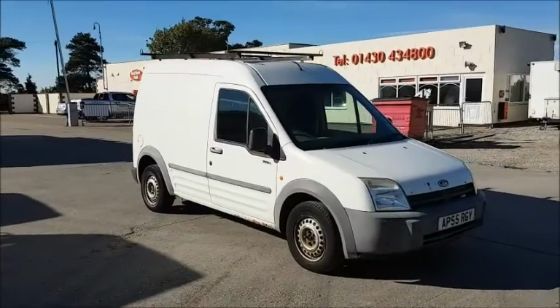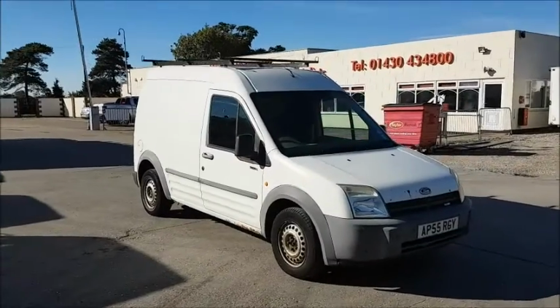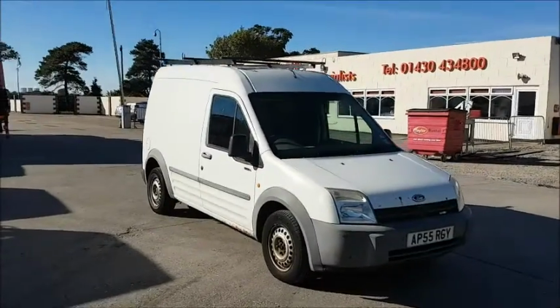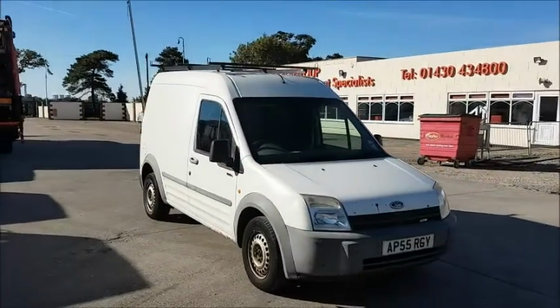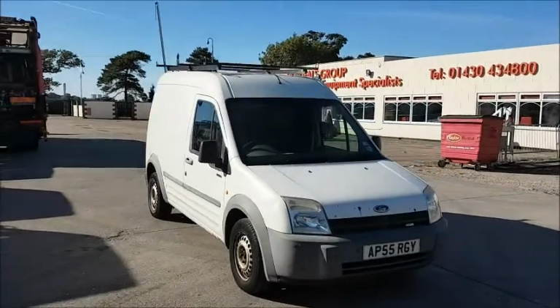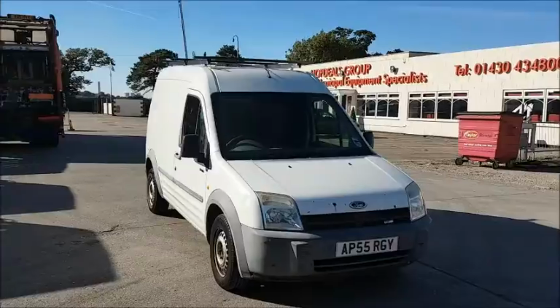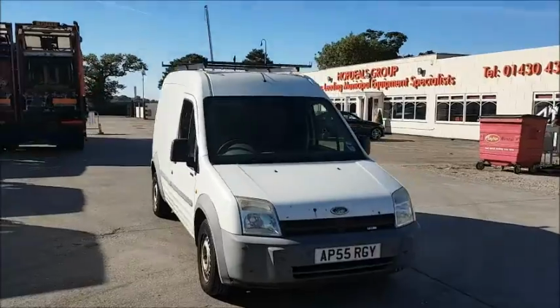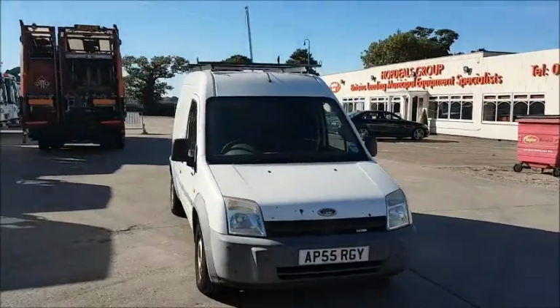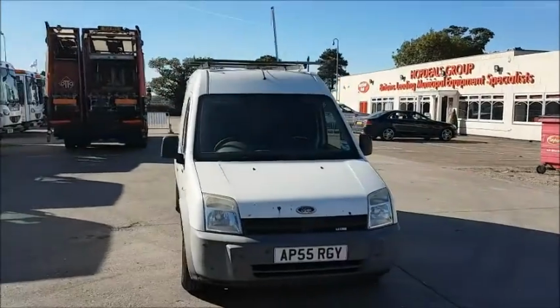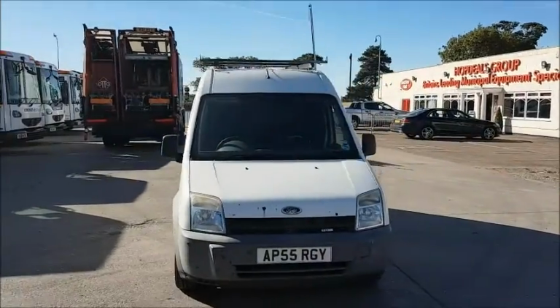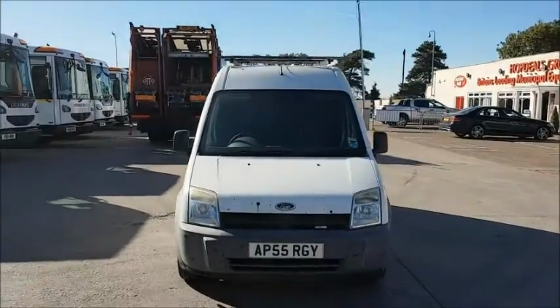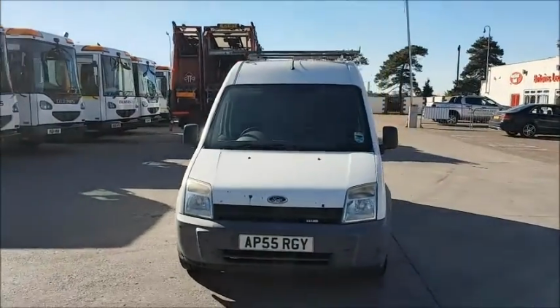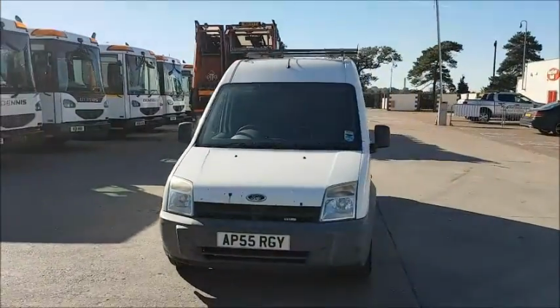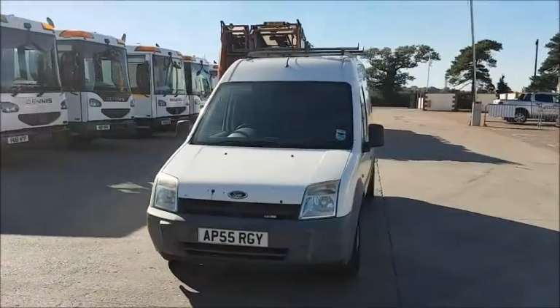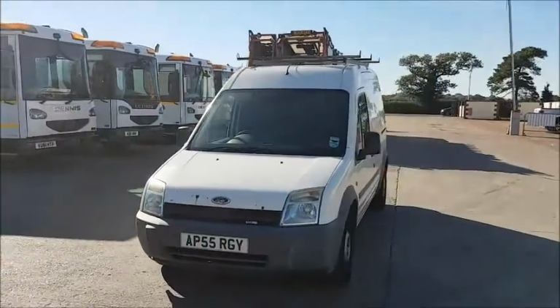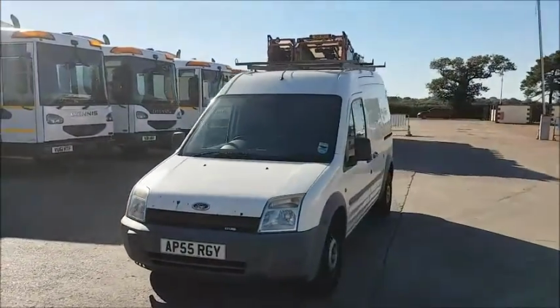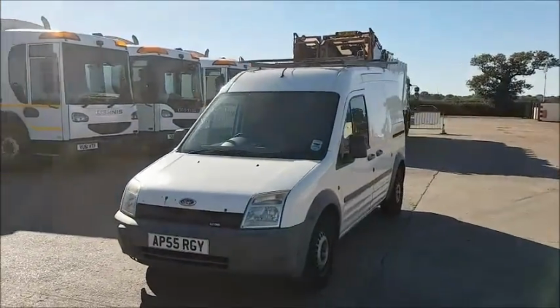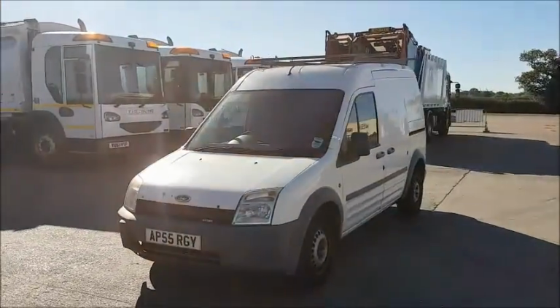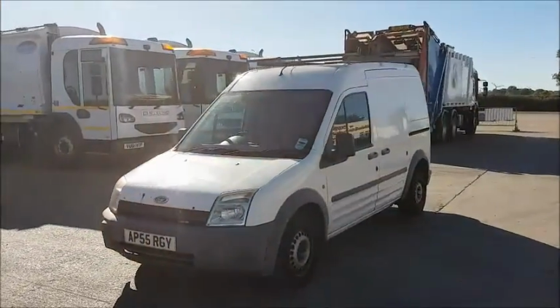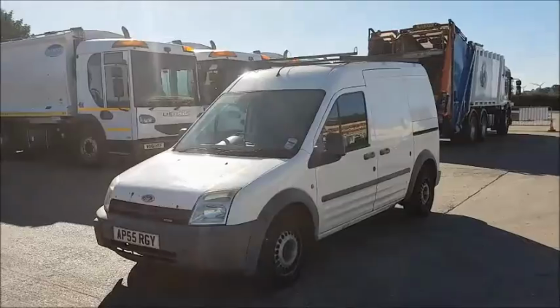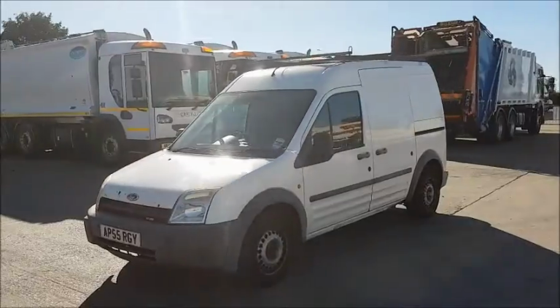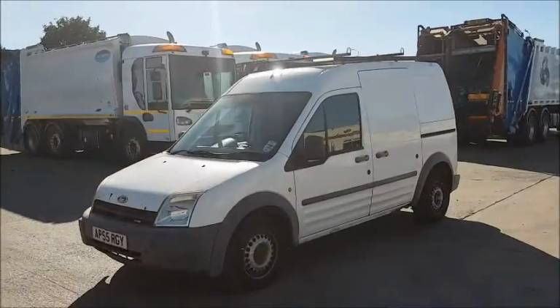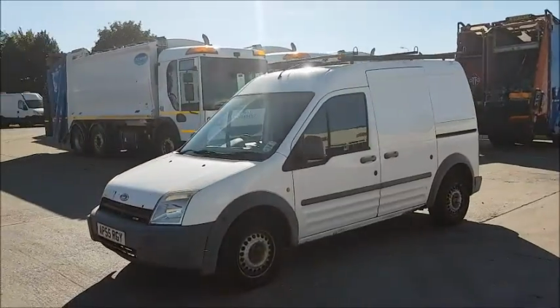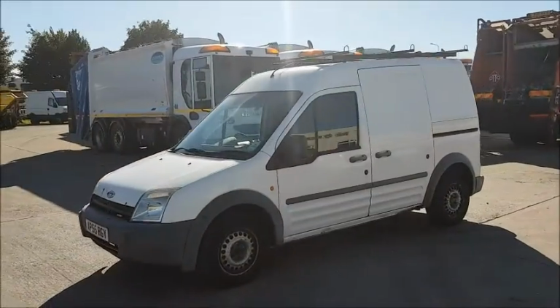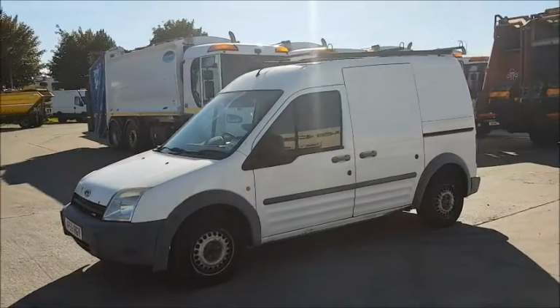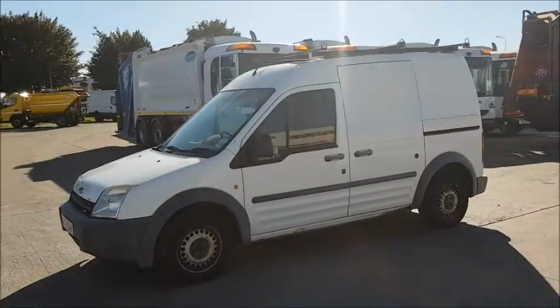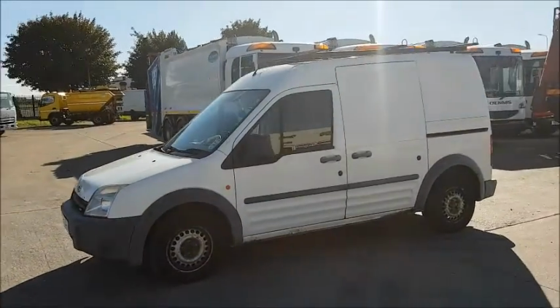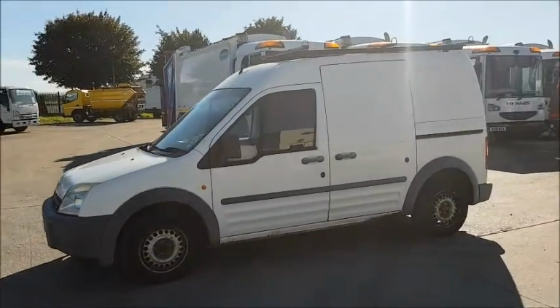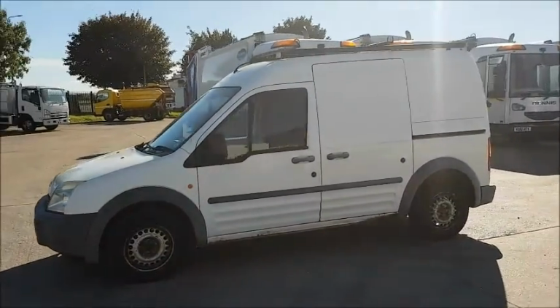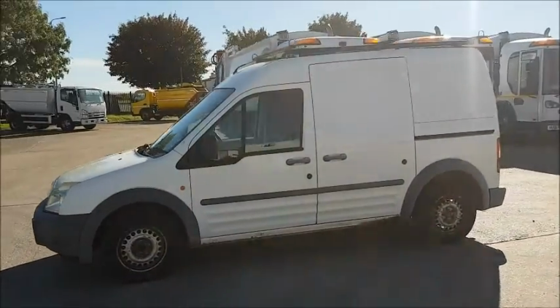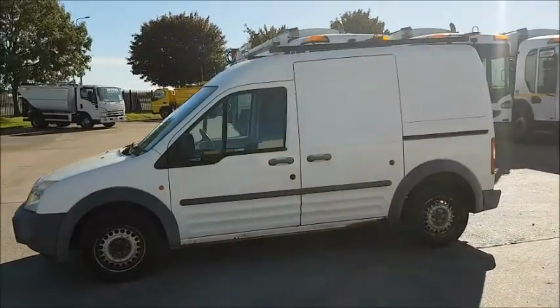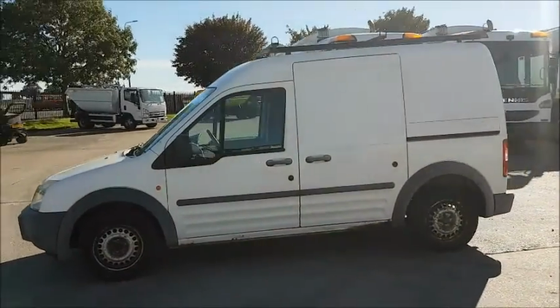Hopdeals.com, or Authority Equipment Remarketing Specialists. We are offering reference number 126, this 2006 Ford Transit Connect L230.